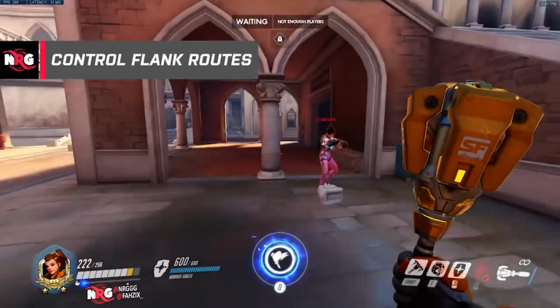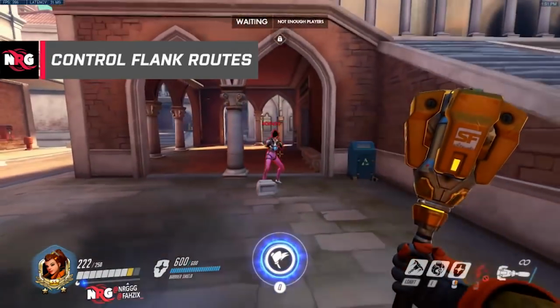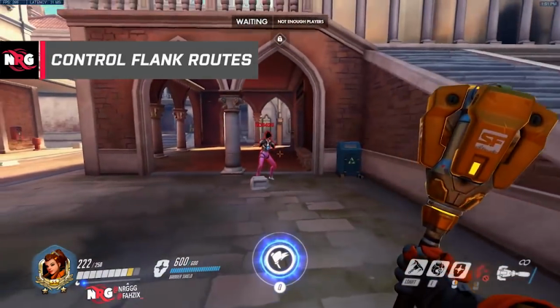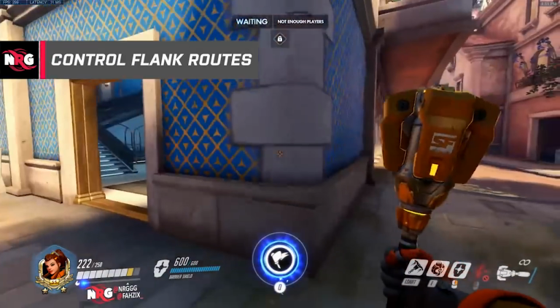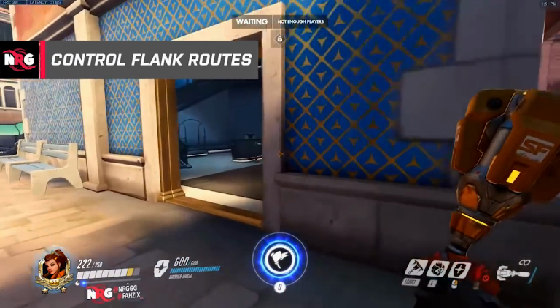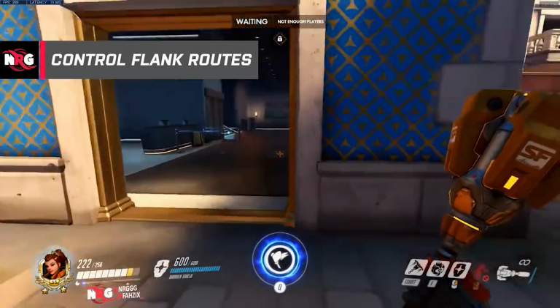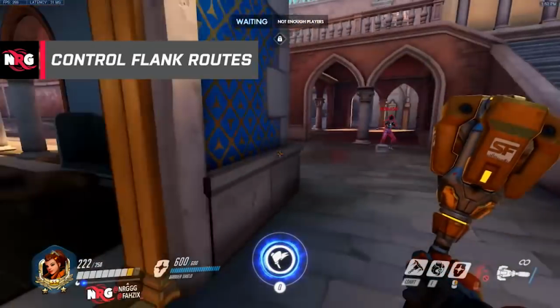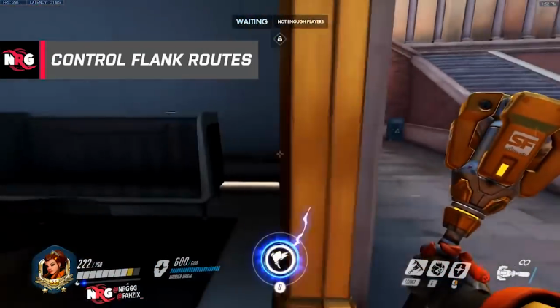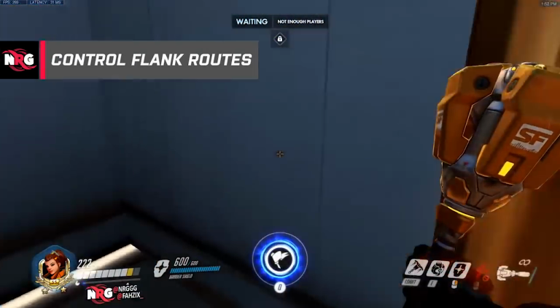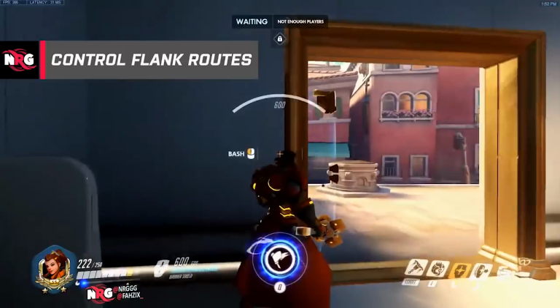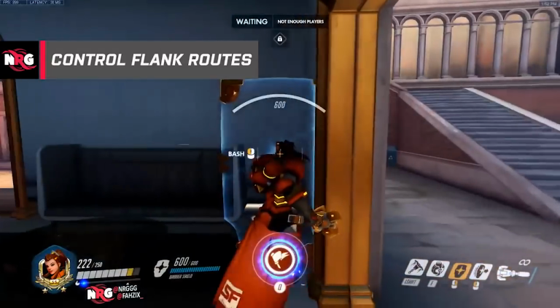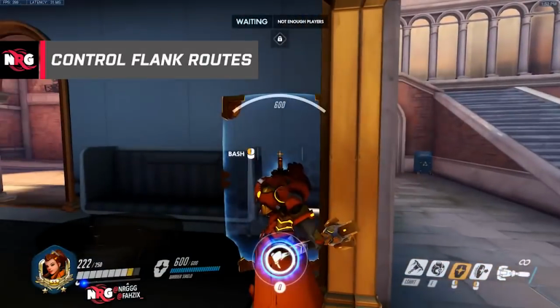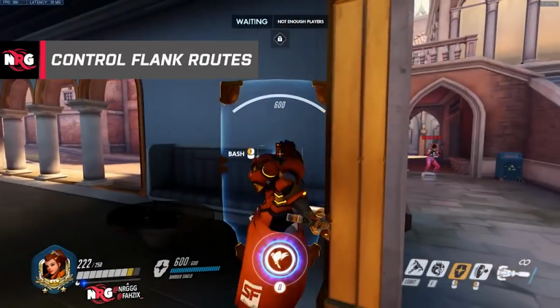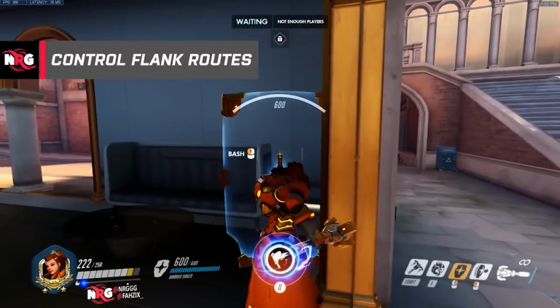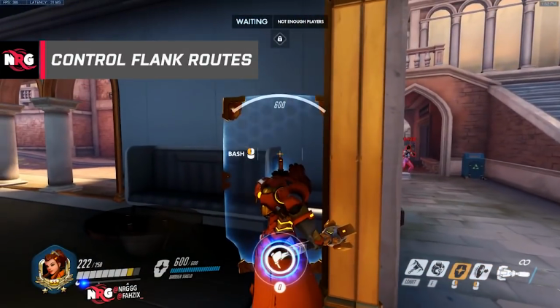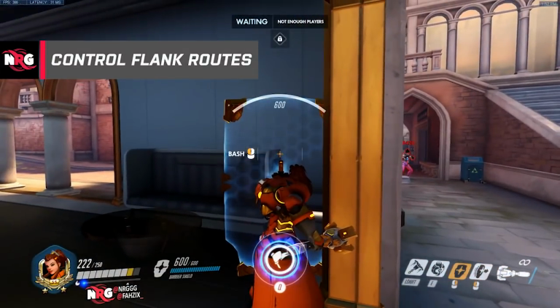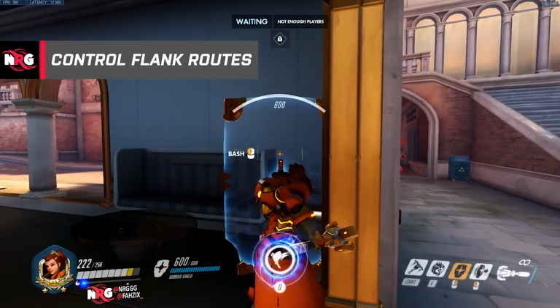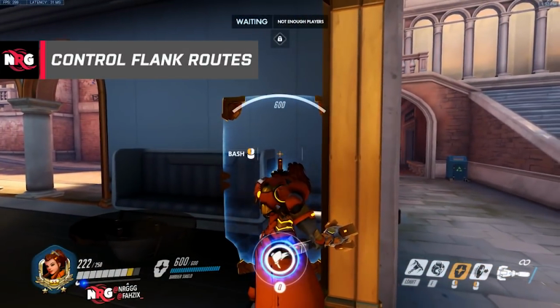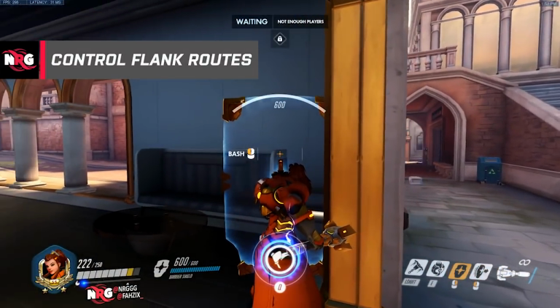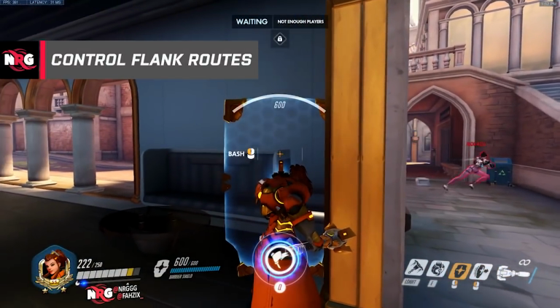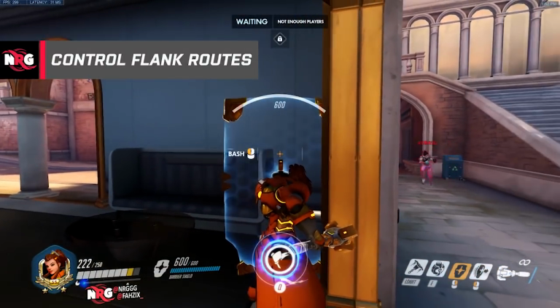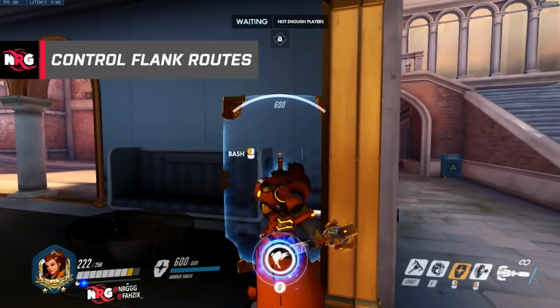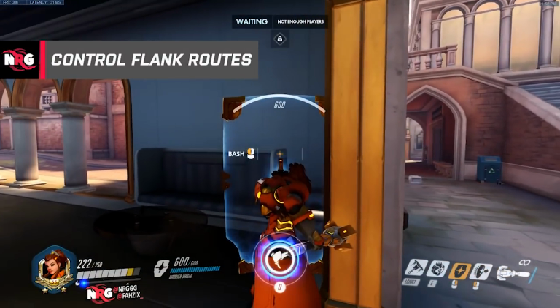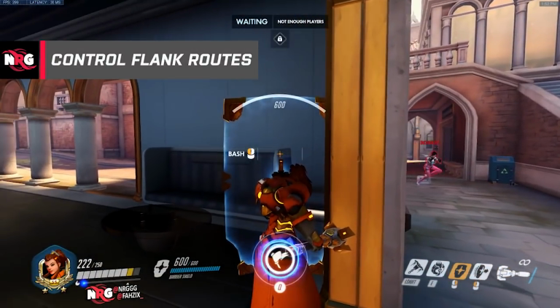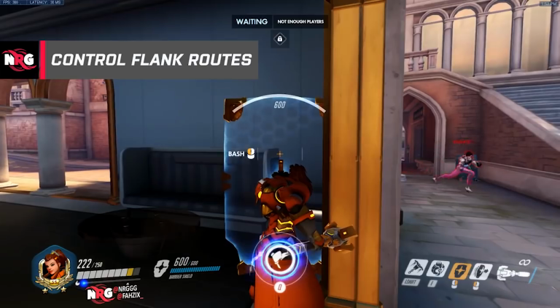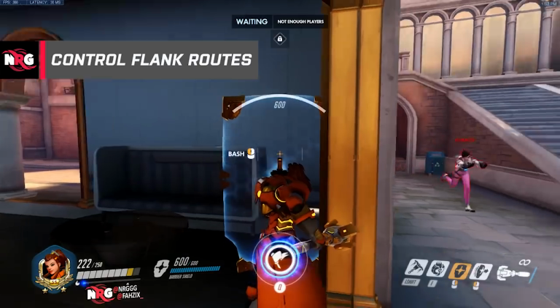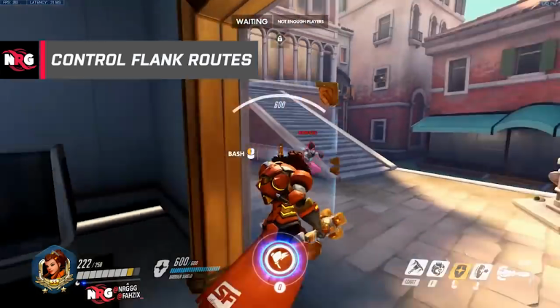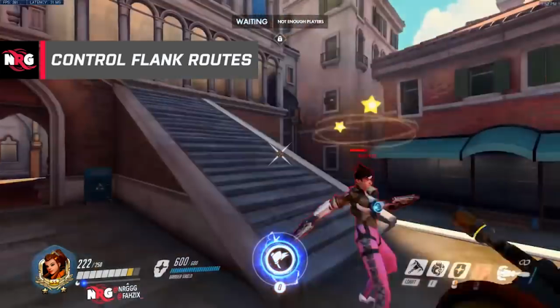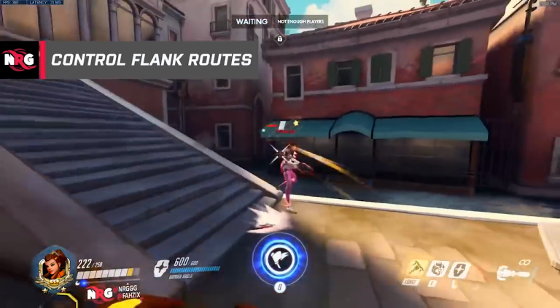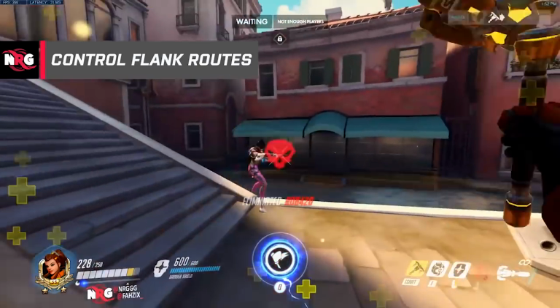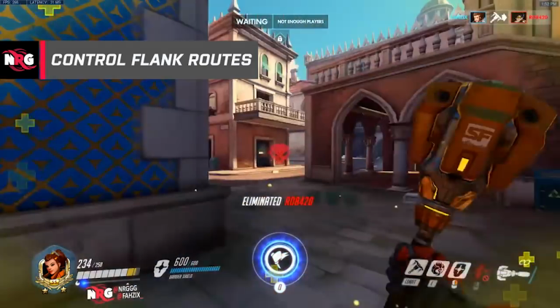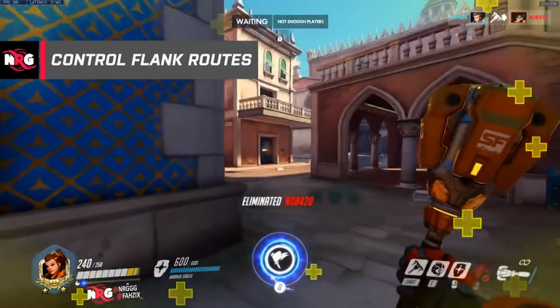If you want to control a flank route and you know the Tracer likes flanking a lot, you can come here with Brigitte and use her shield as a way of staying around a wall. So when Rob comes to flank, we can do the combo on her and she won't even see it.